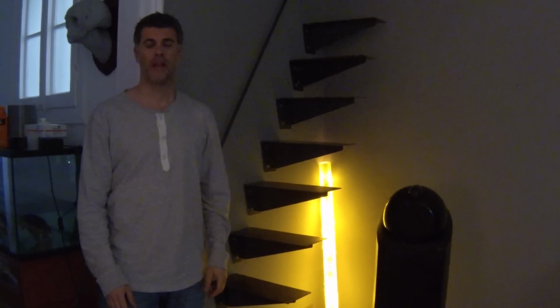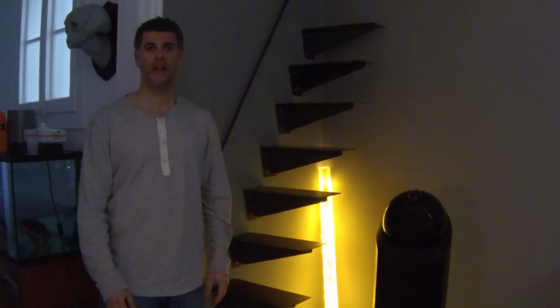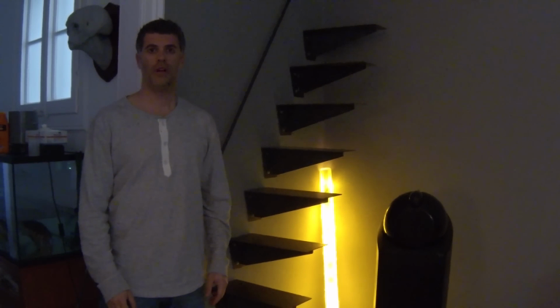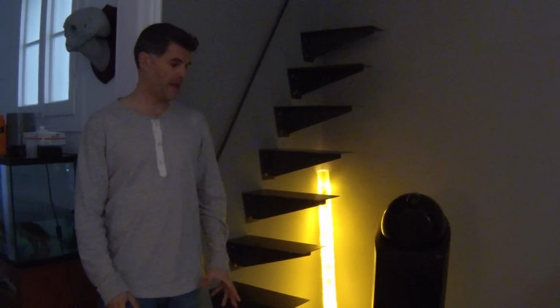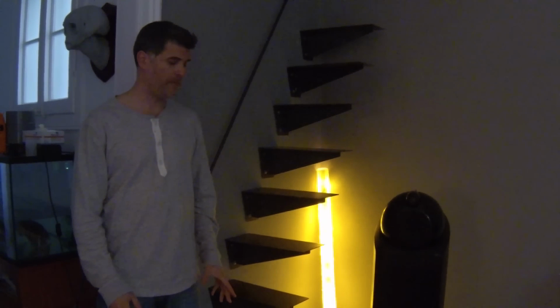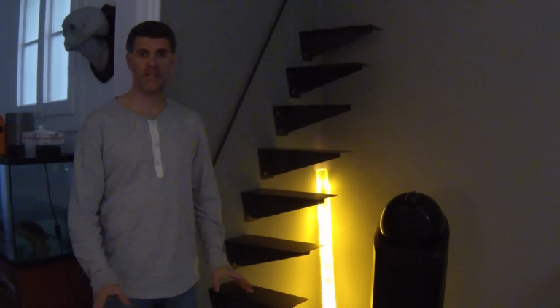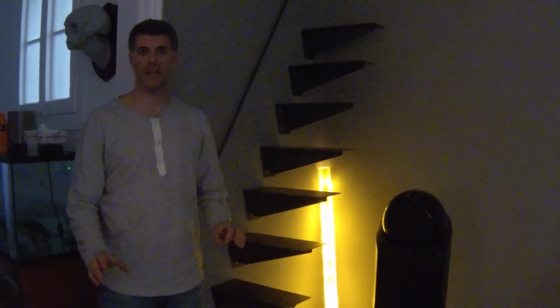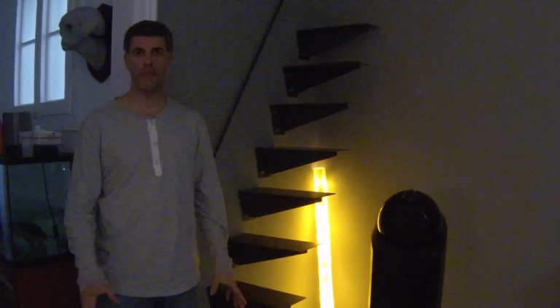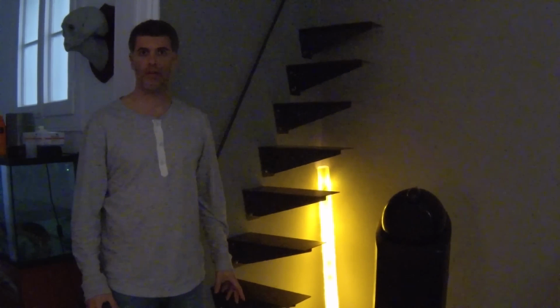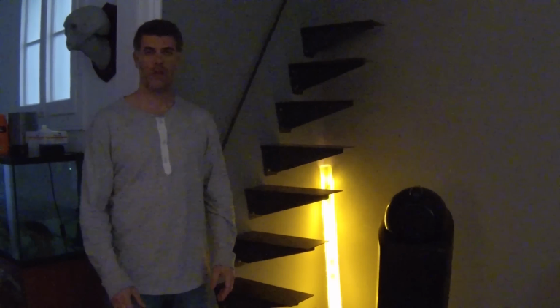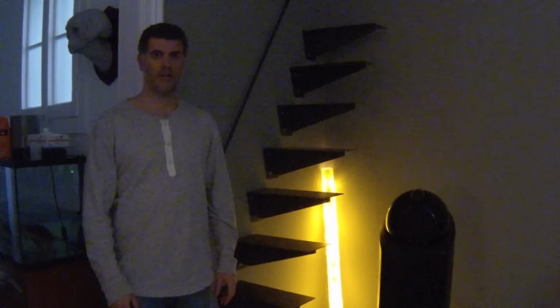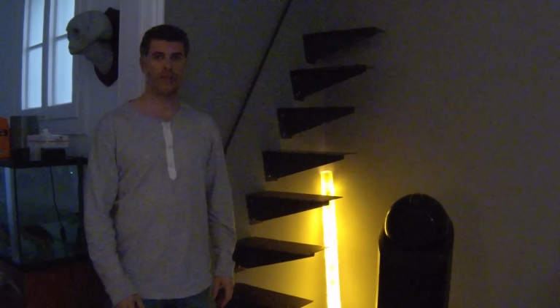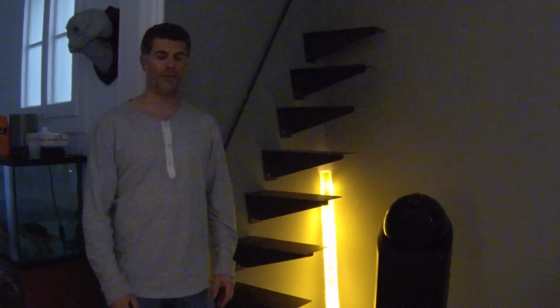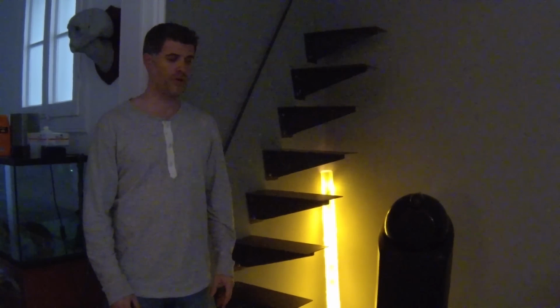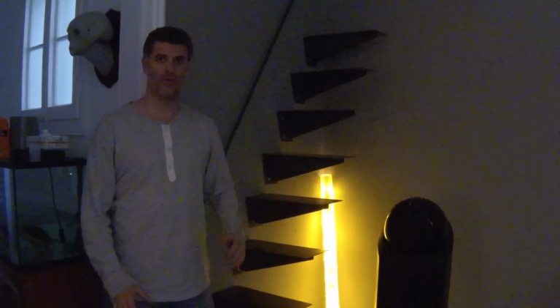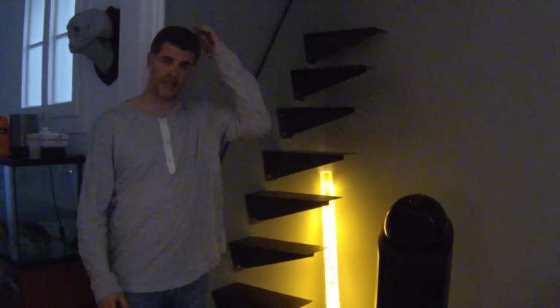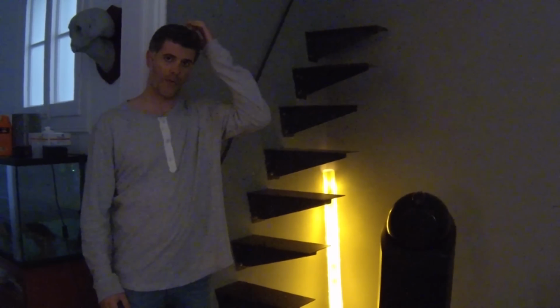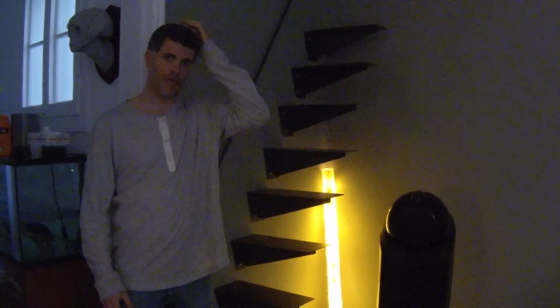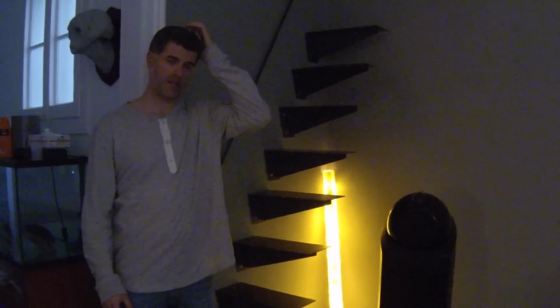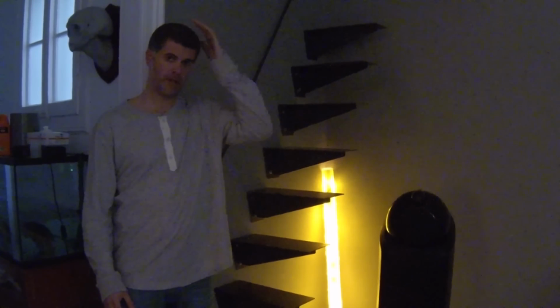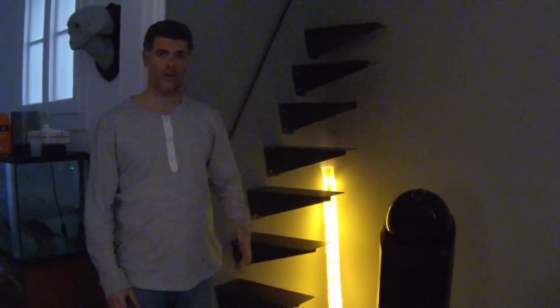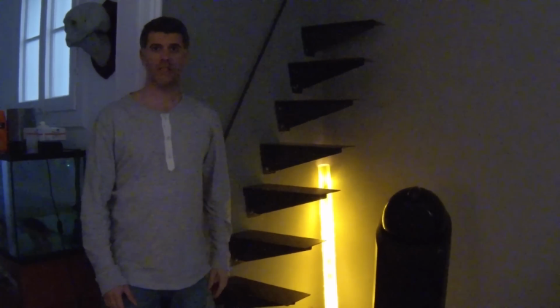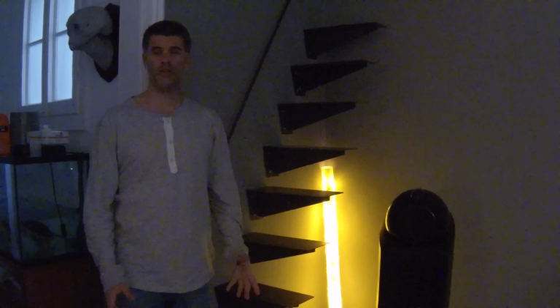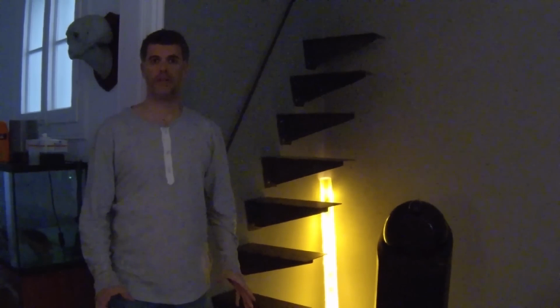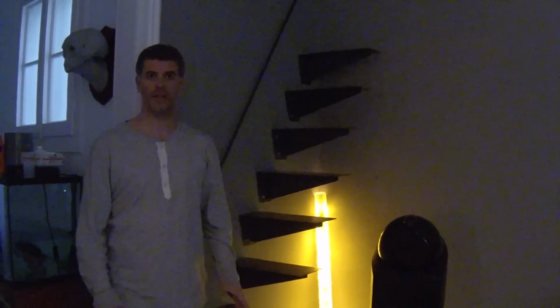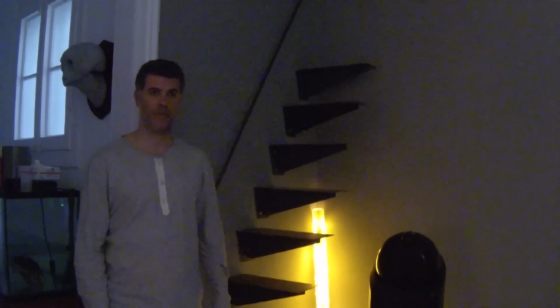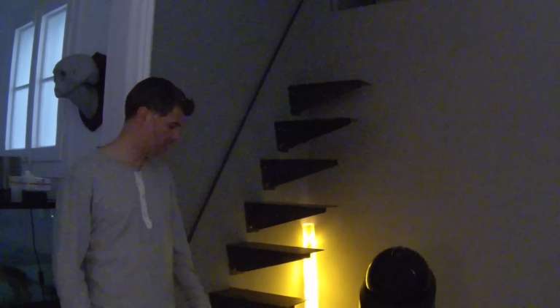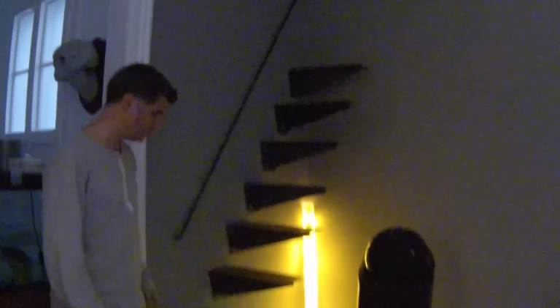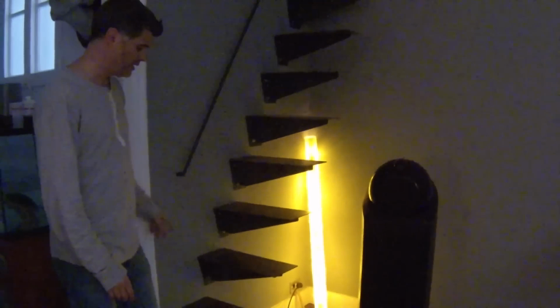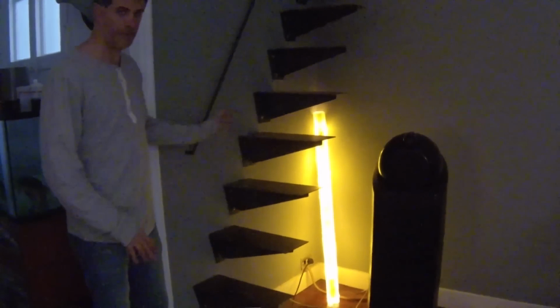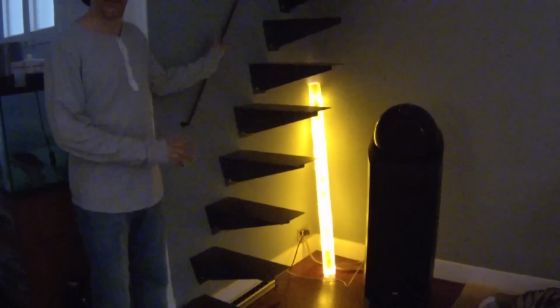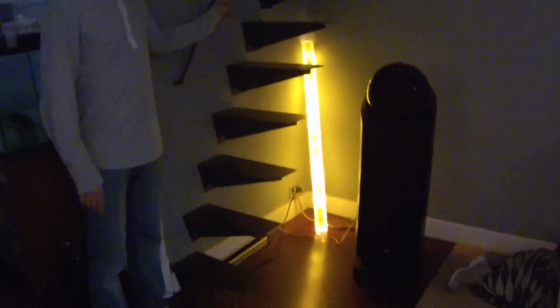Hello, I am doing just a quick video to answer some of your questions because I see that you don't understand some things about the stairs.